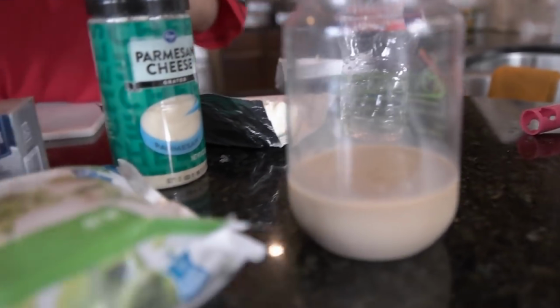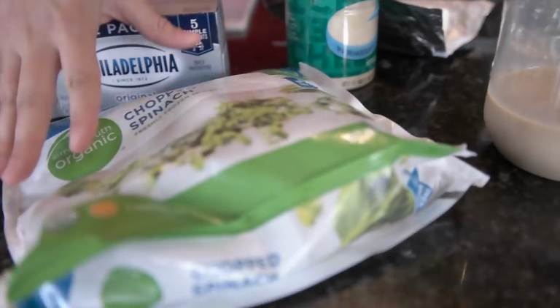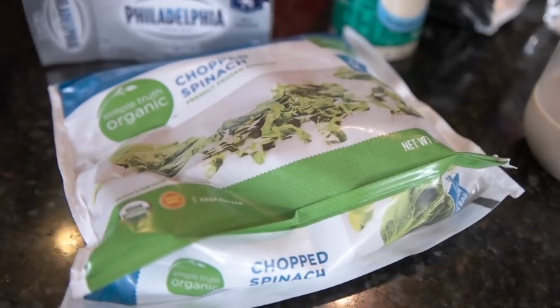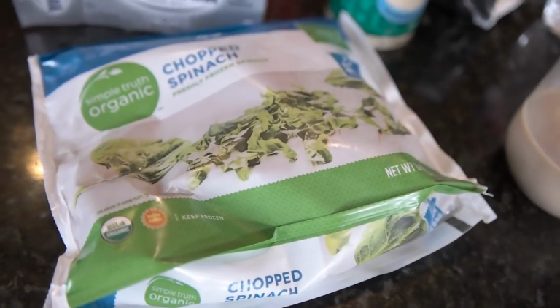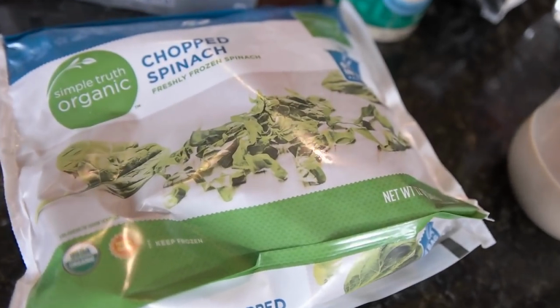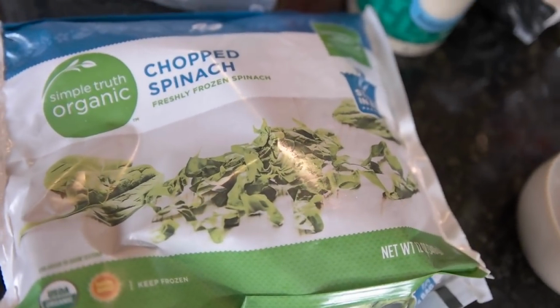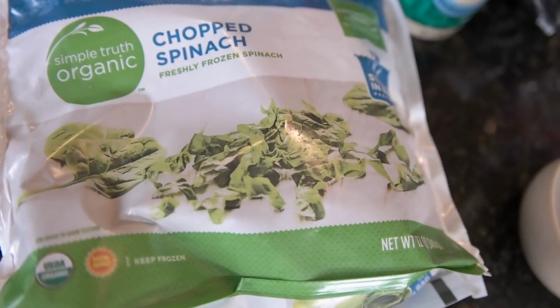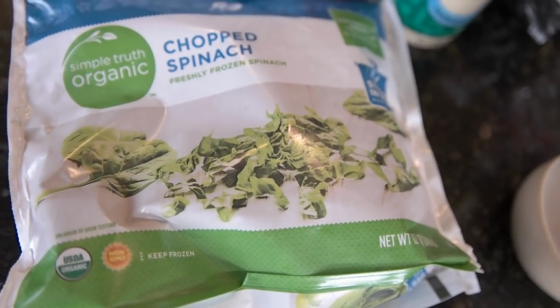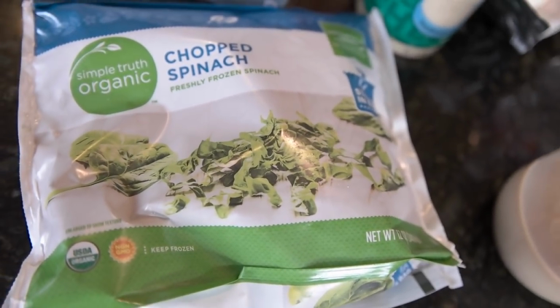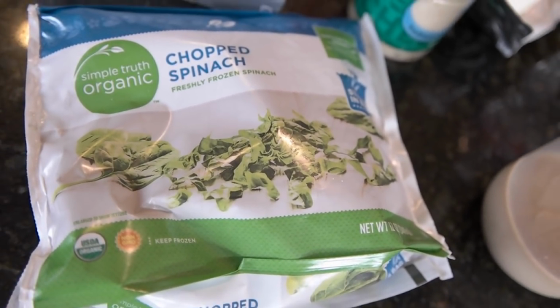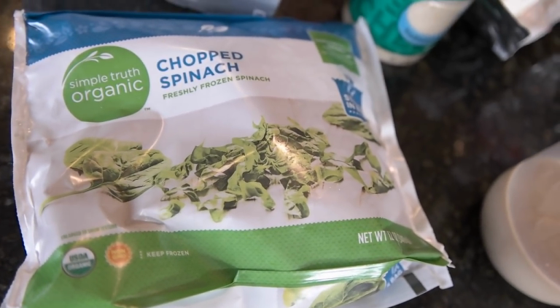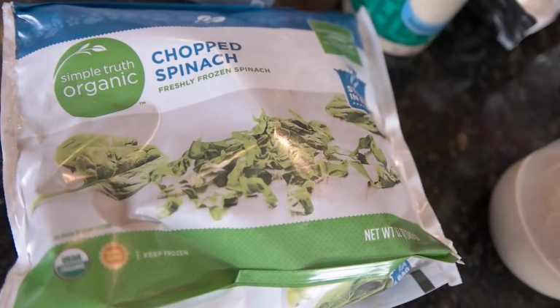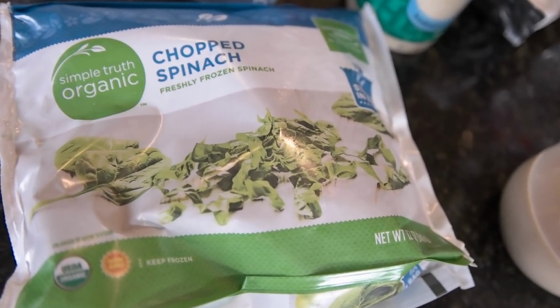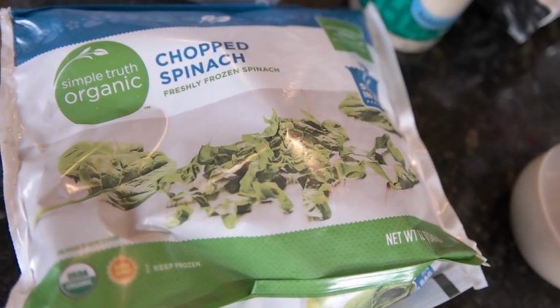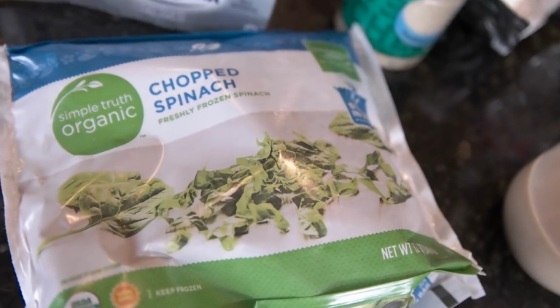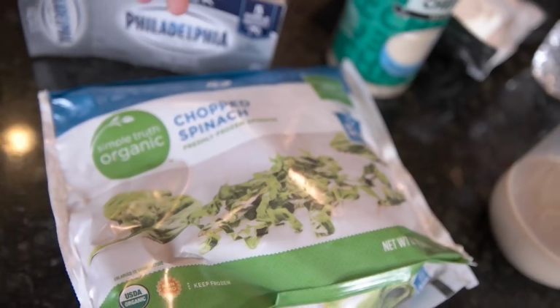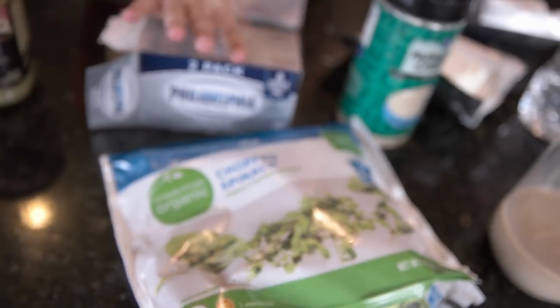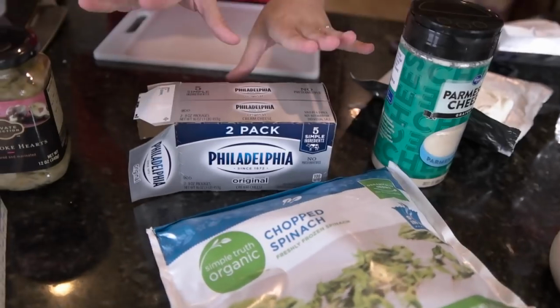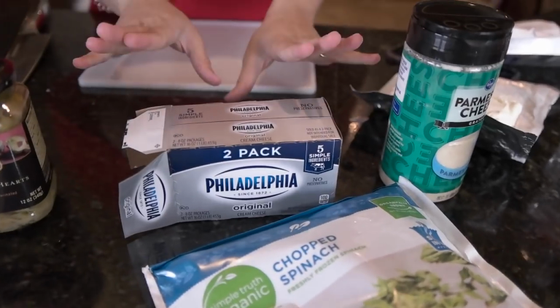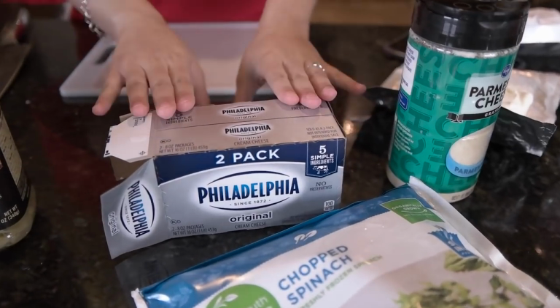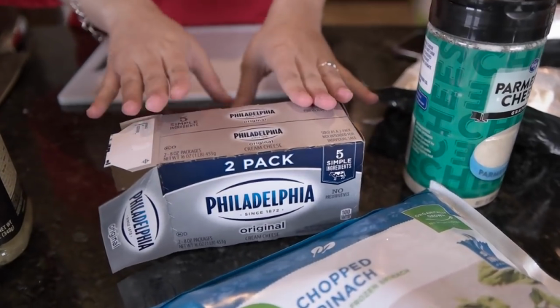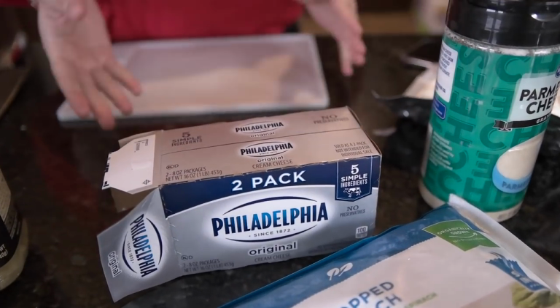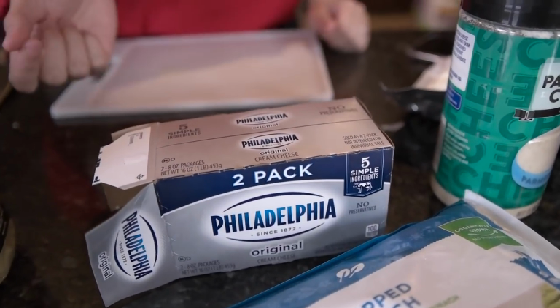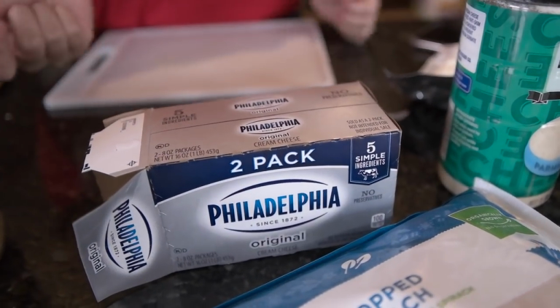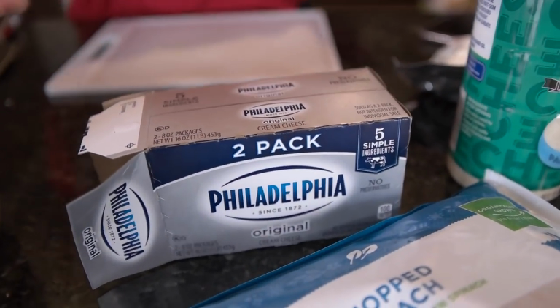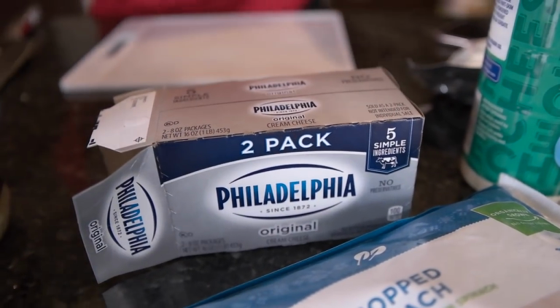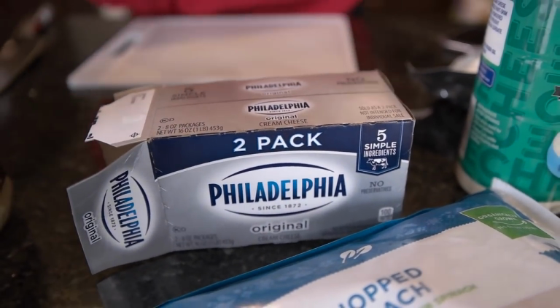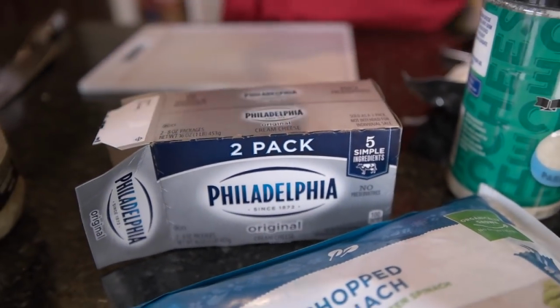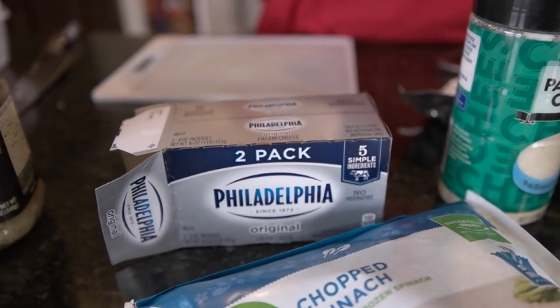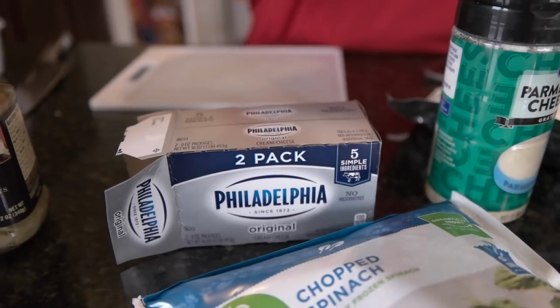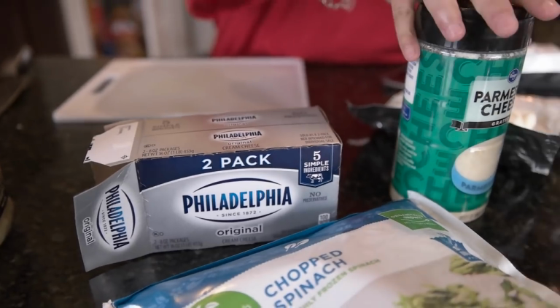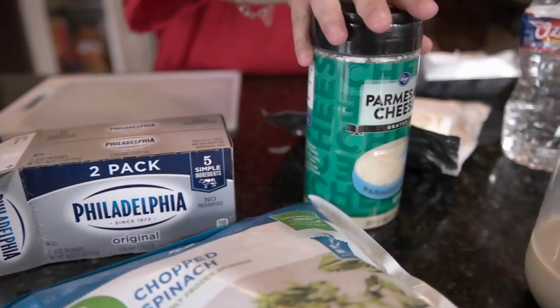For the spinach, you can use fresh or frozen — I just used frozen chopped spinach. You need two packages of cream cheese, and you need some parmesan cheese.